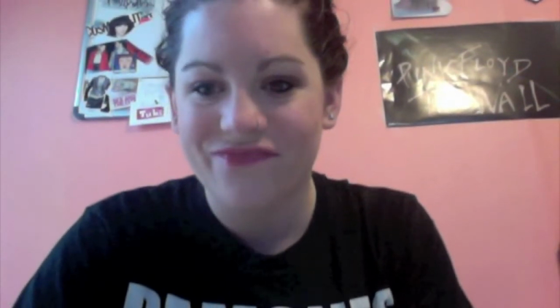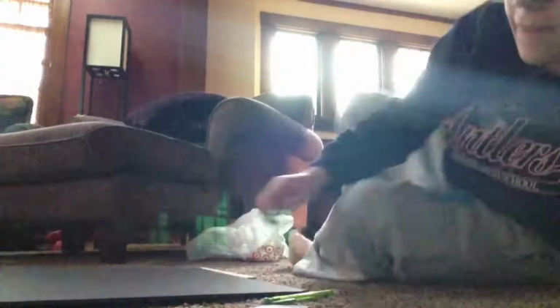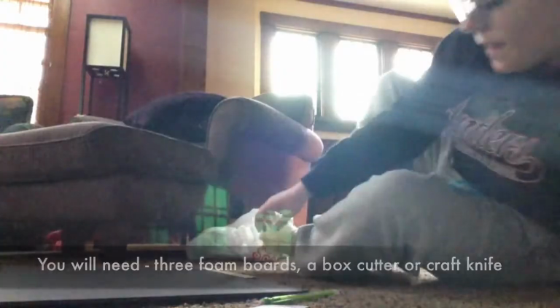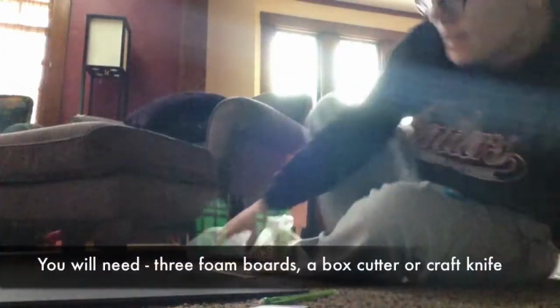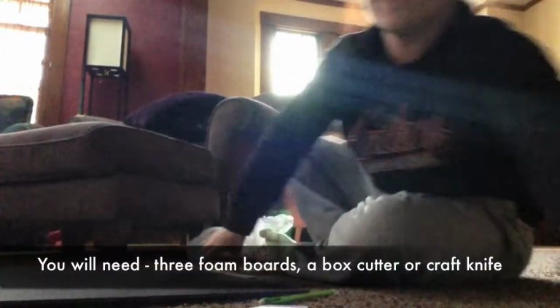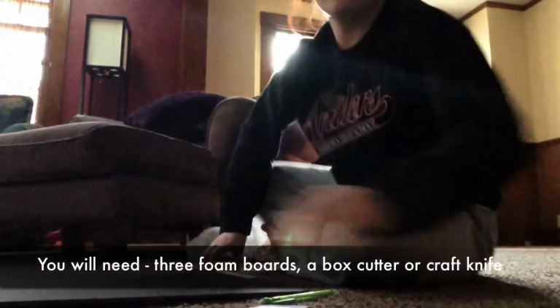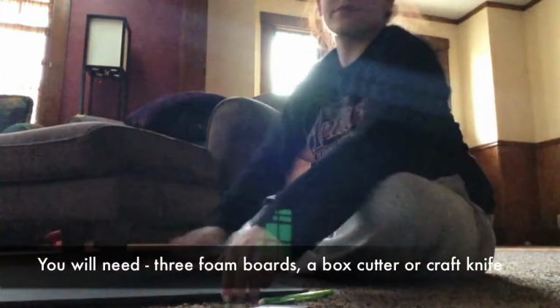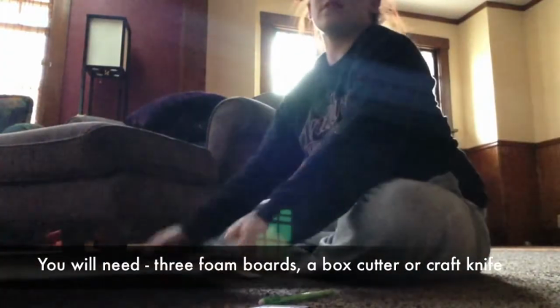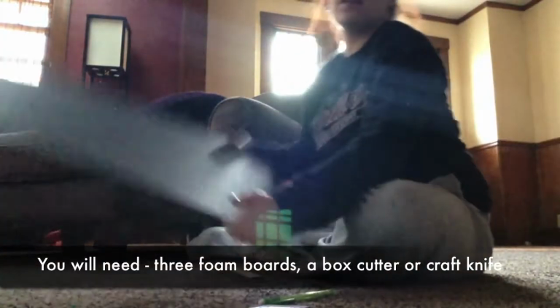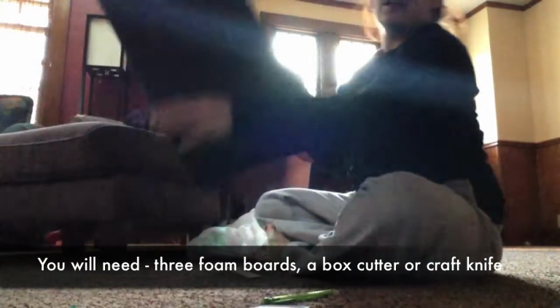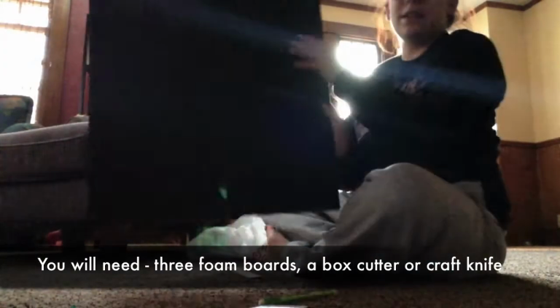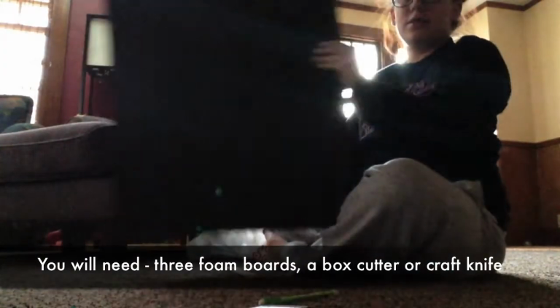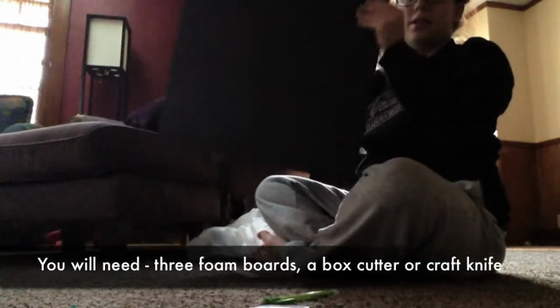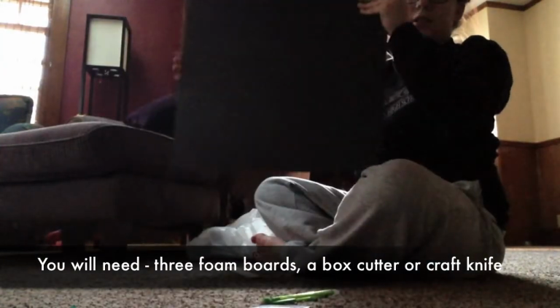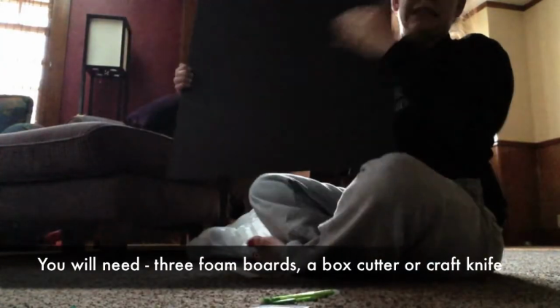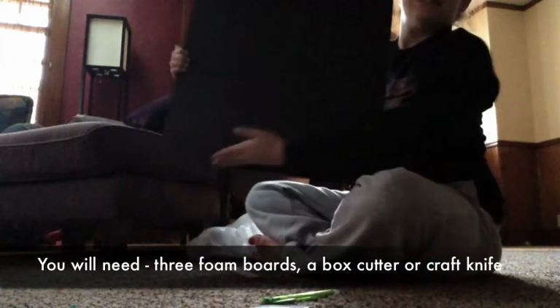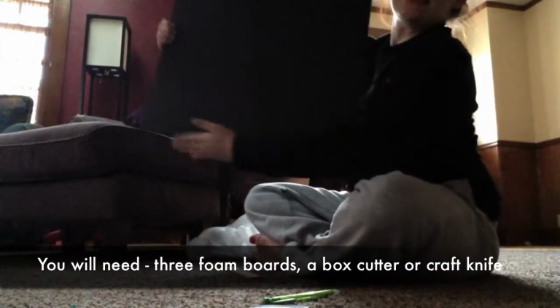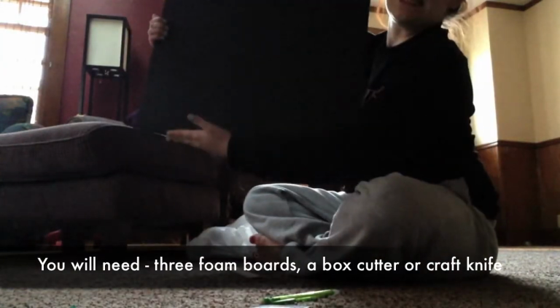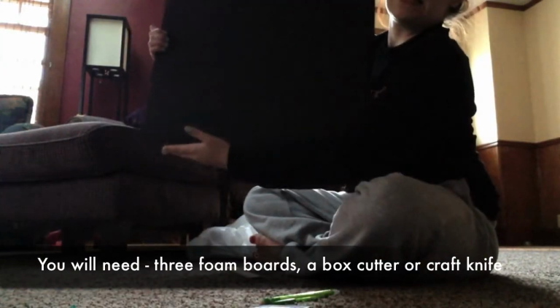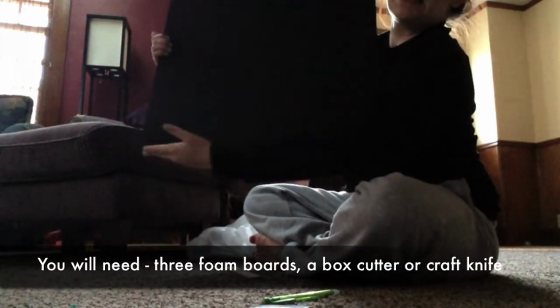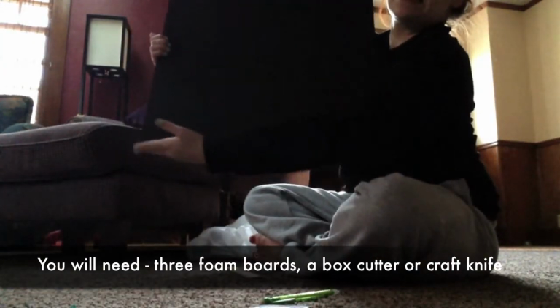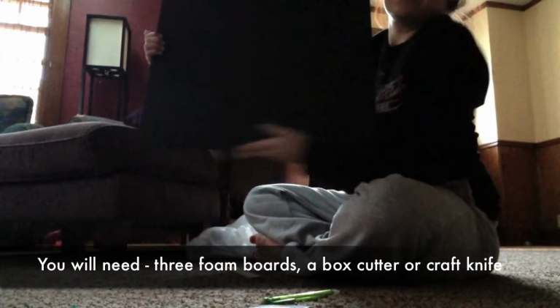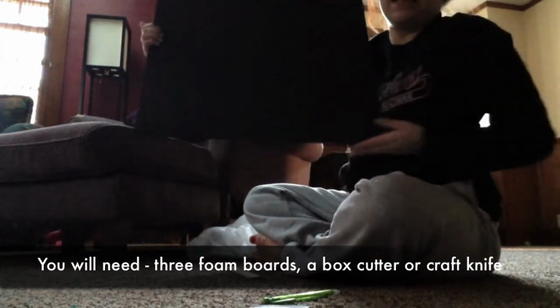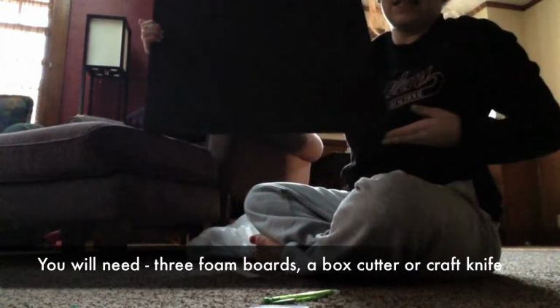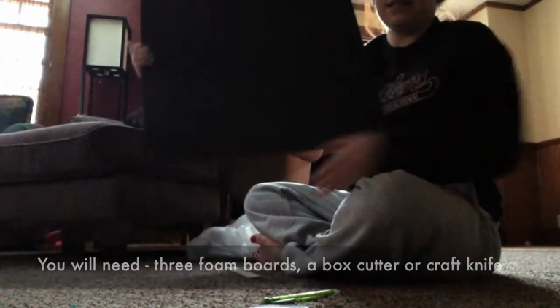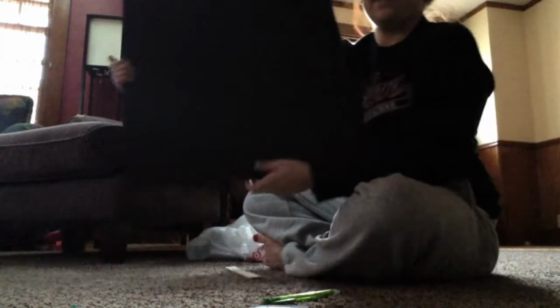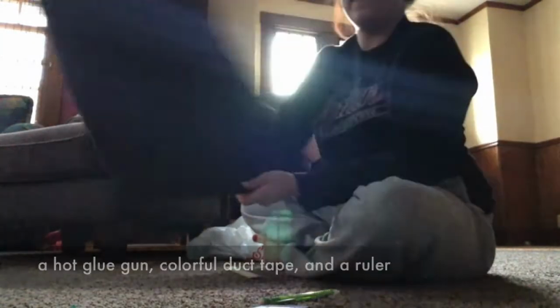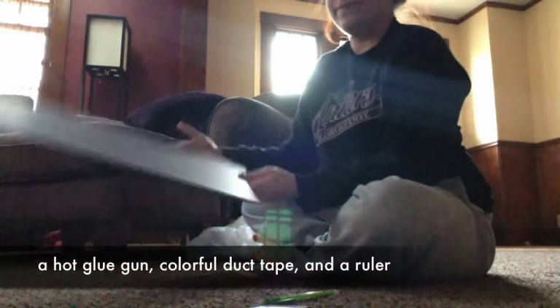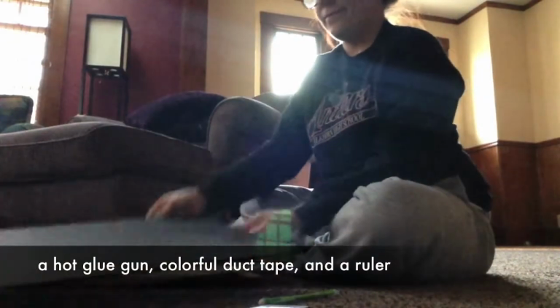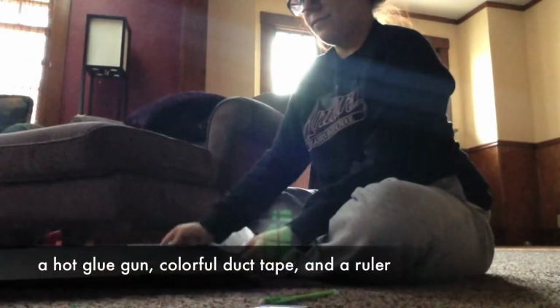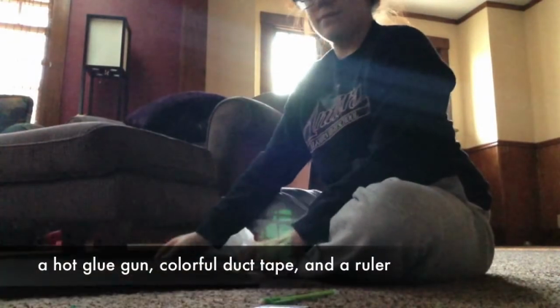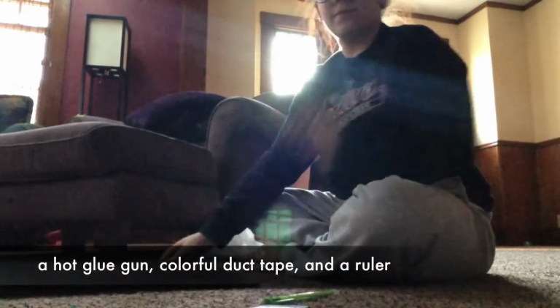The first thing you're going to need is three foam boards like so. I got mine at Target for like $3, and a tool to cut and a ruler.